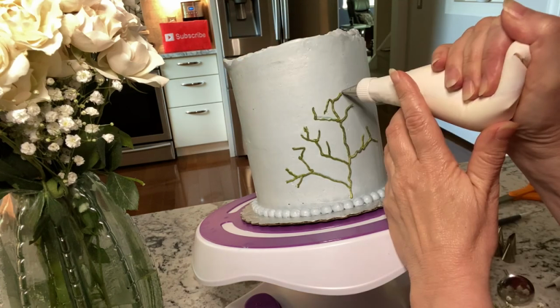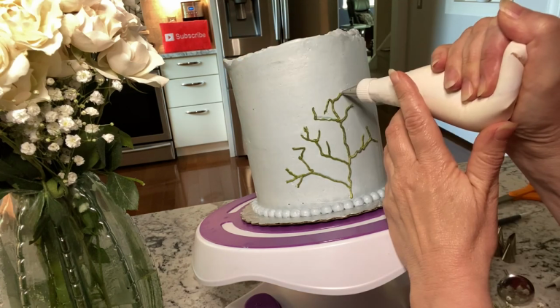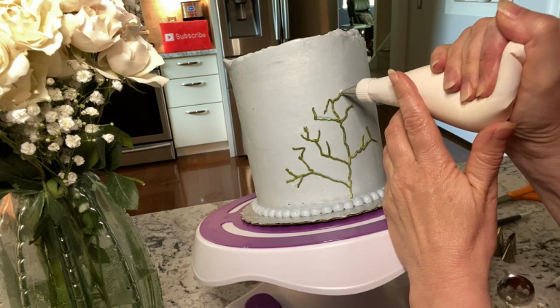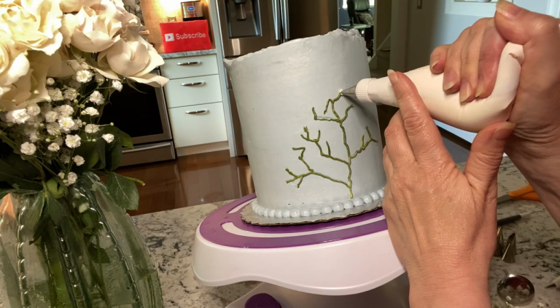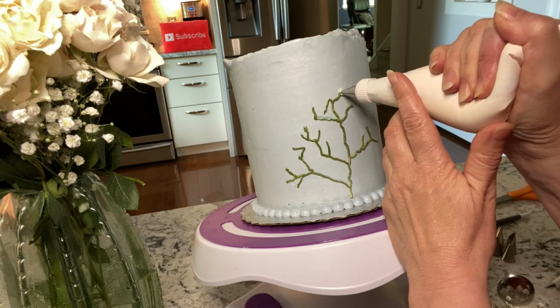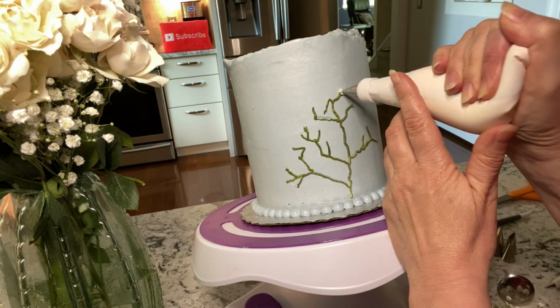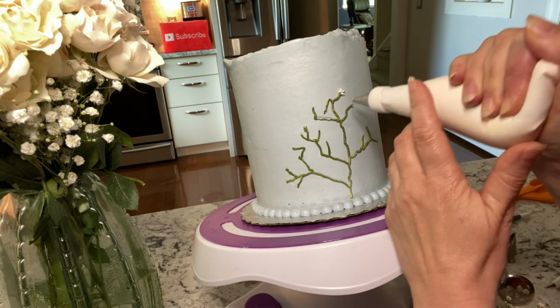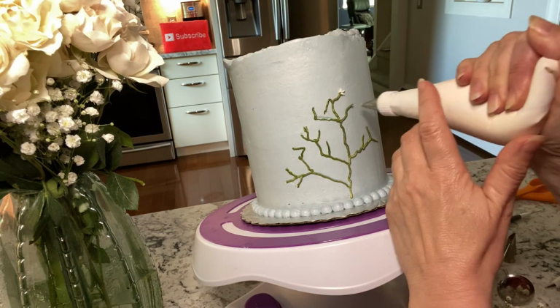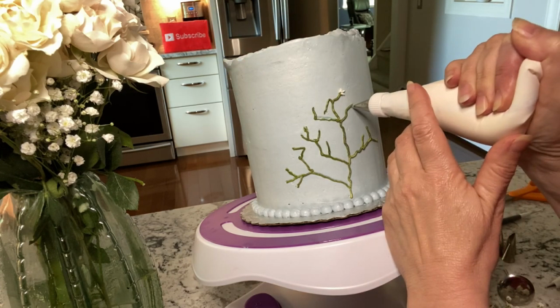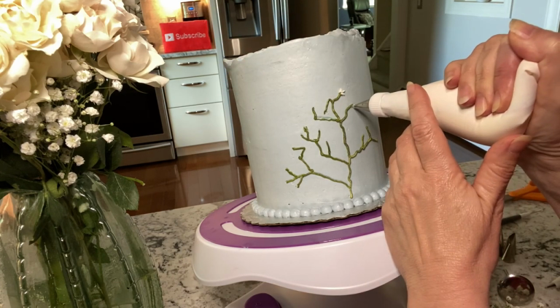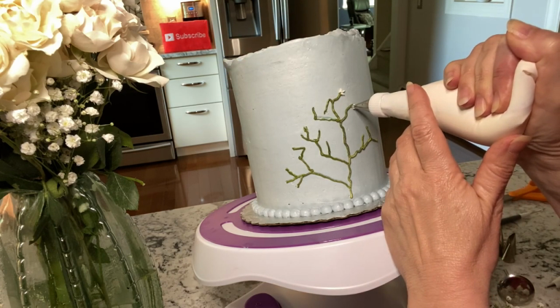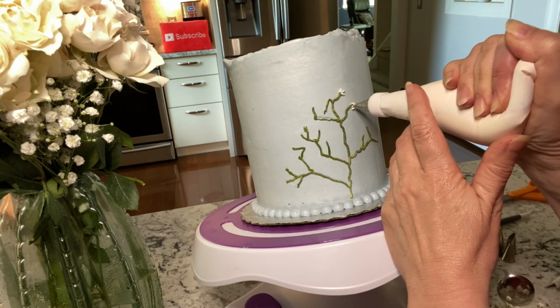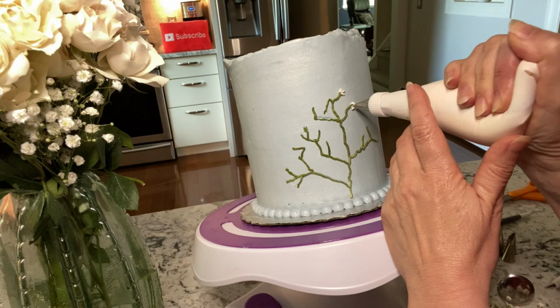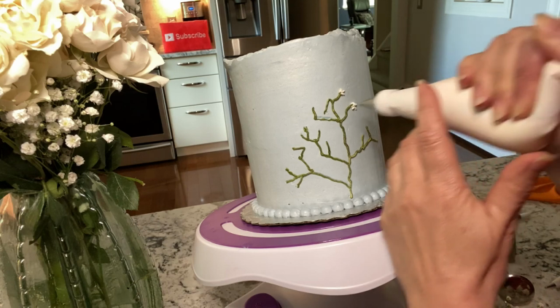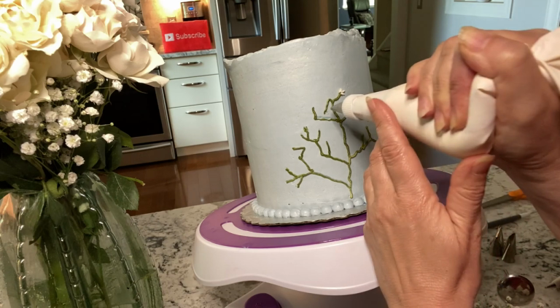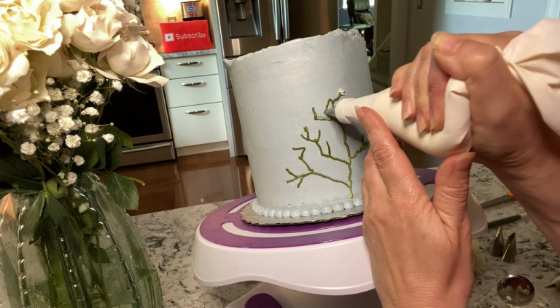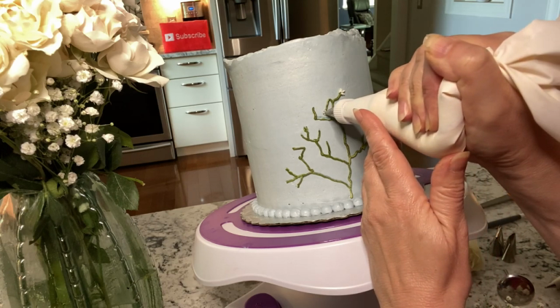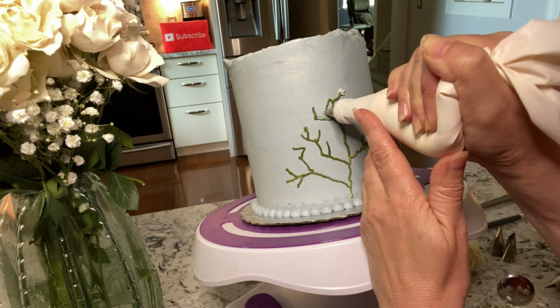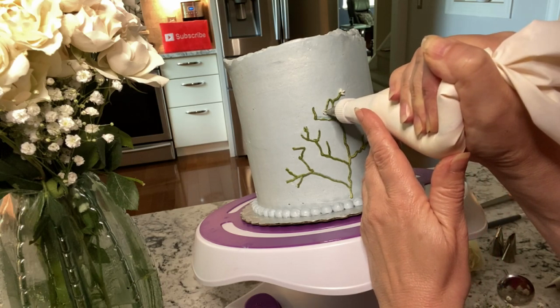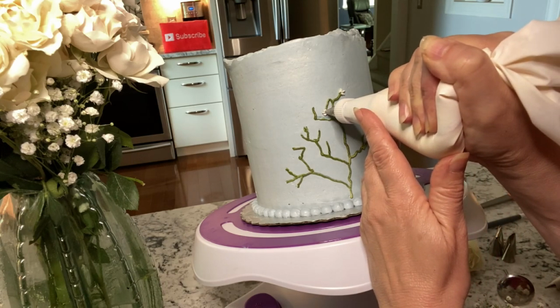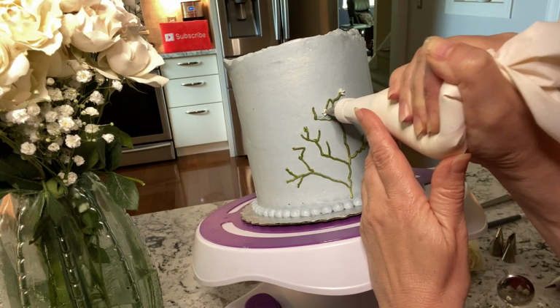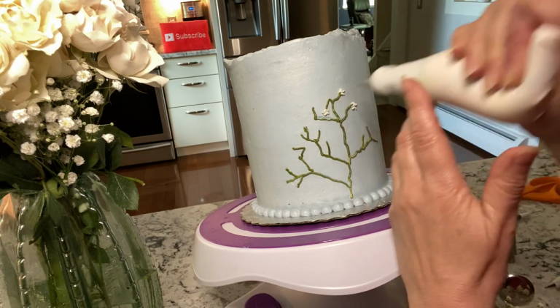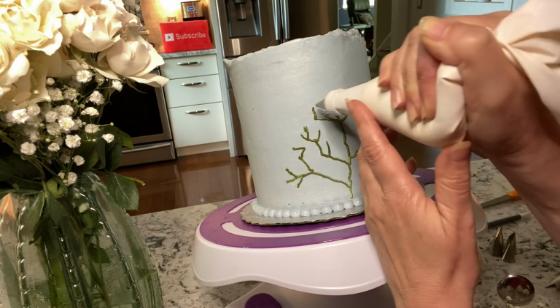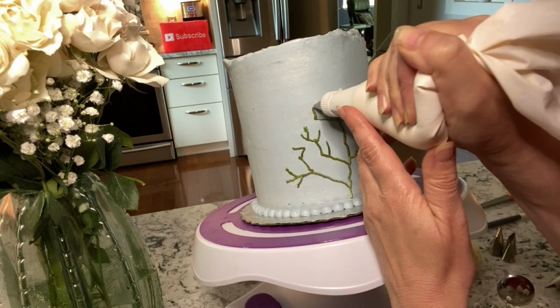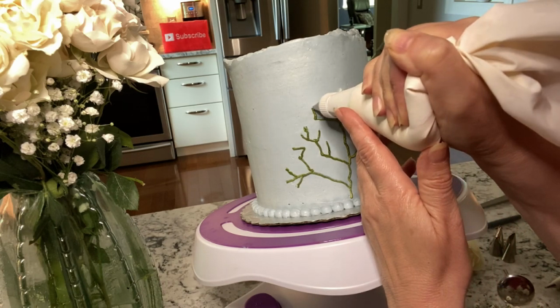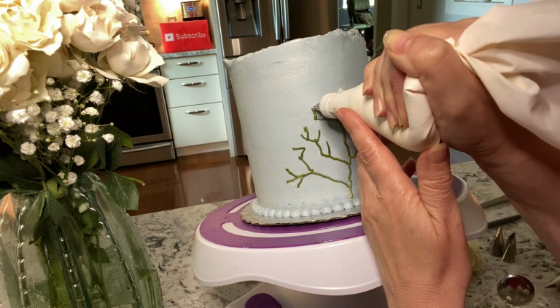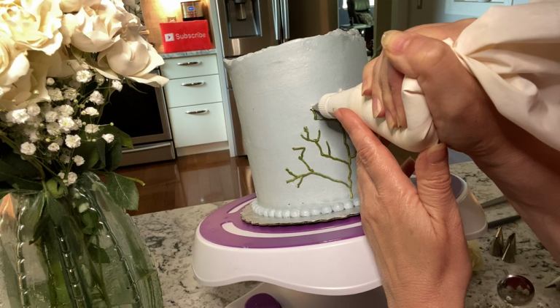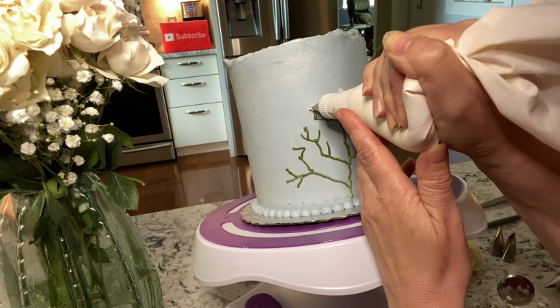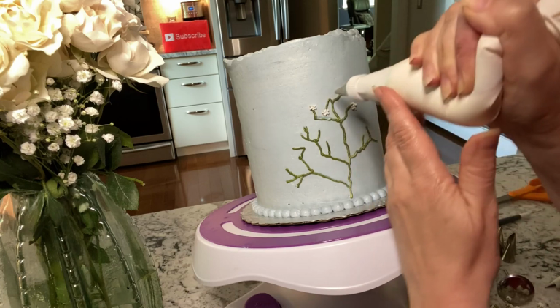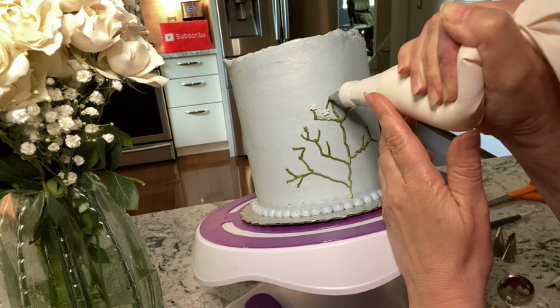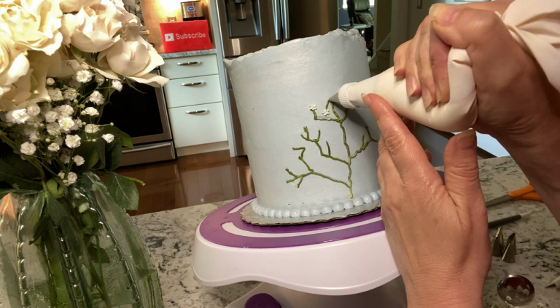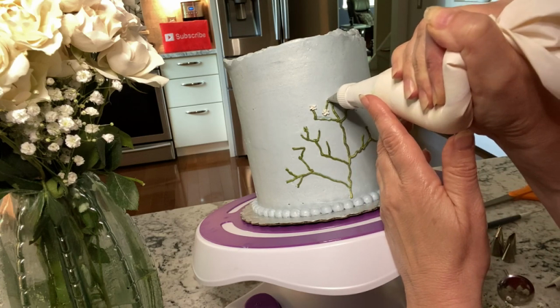Next, using a small star tip — this is a number 13 — make tiny stars. Touch the cake, squeeze, and then release the pressure before lifting the tip away.